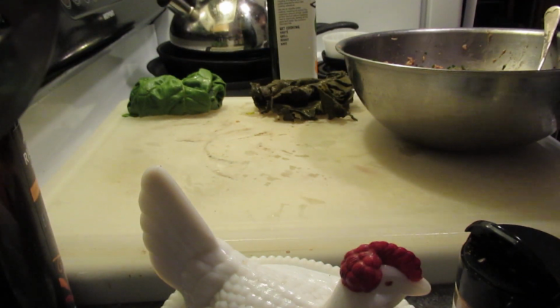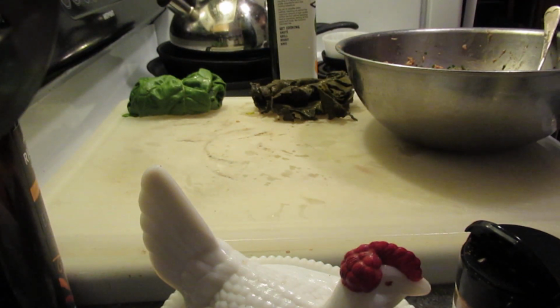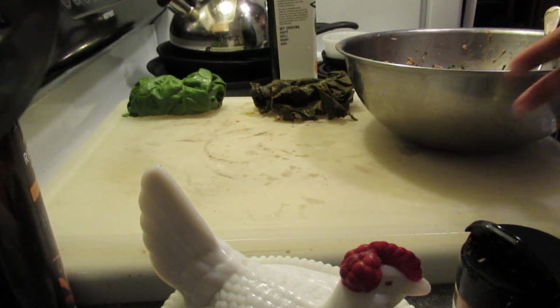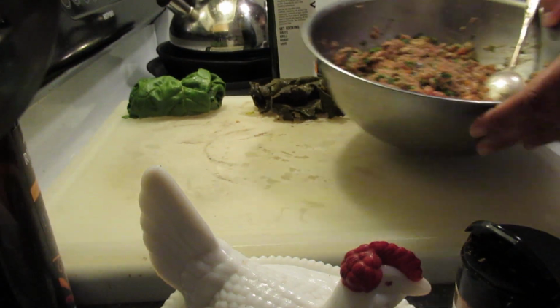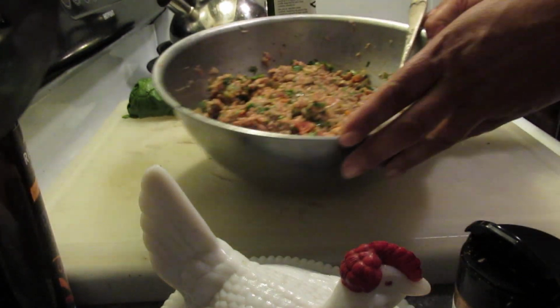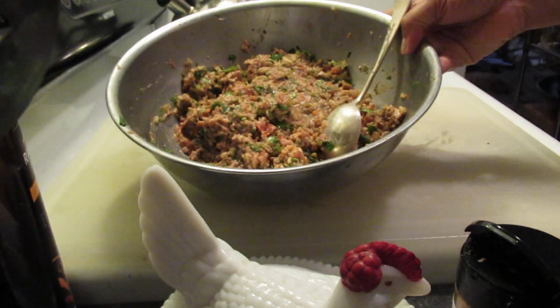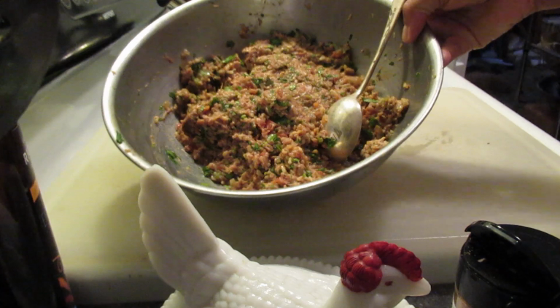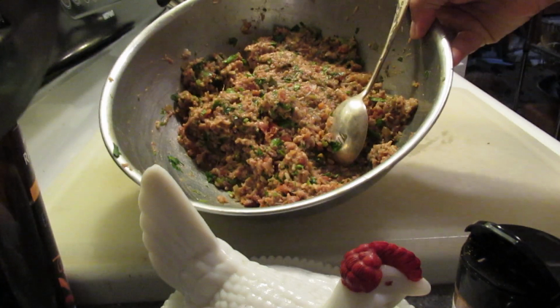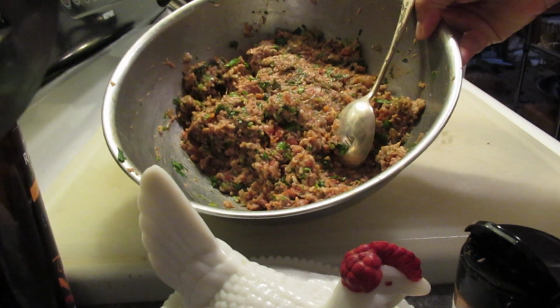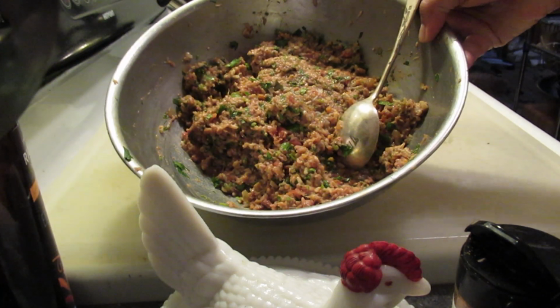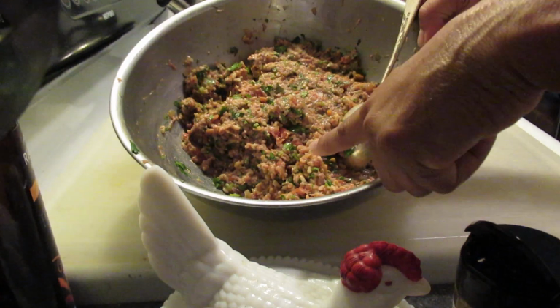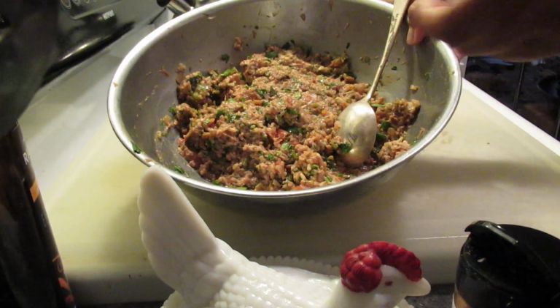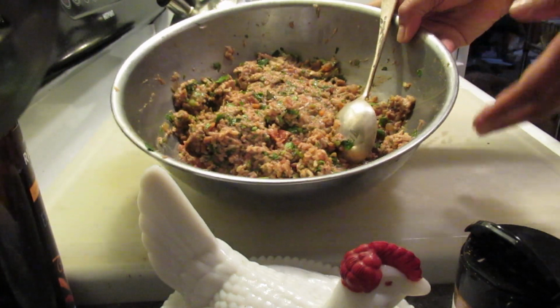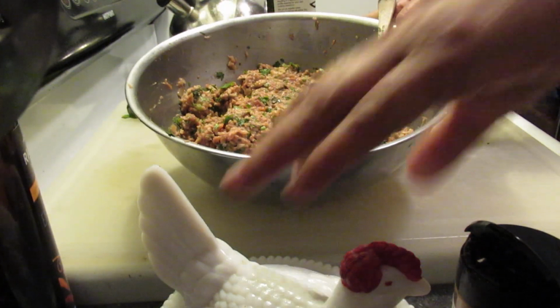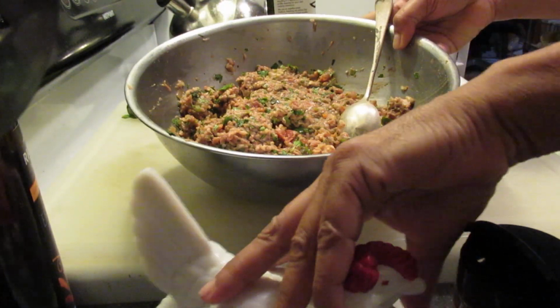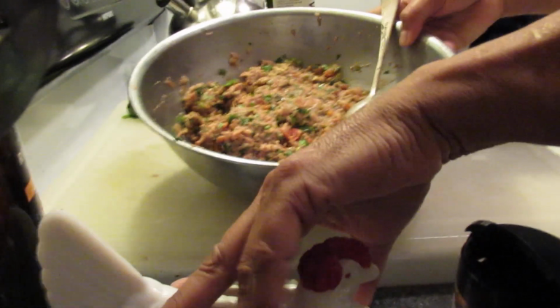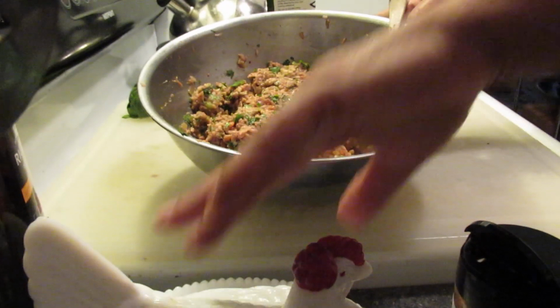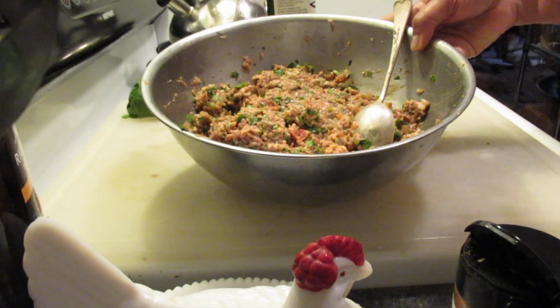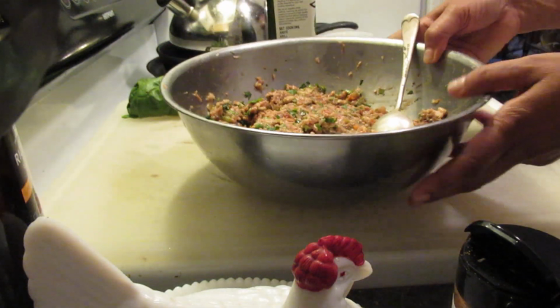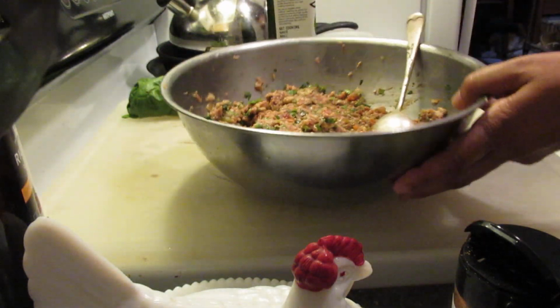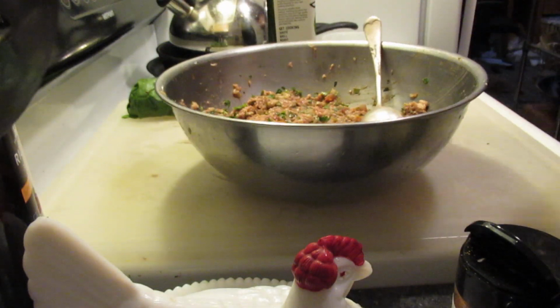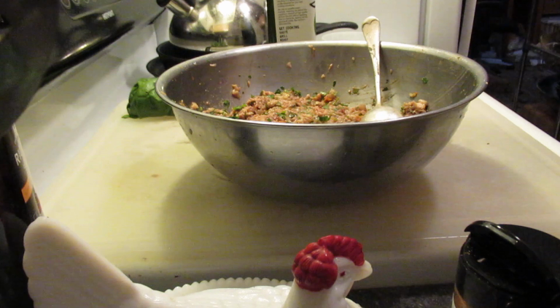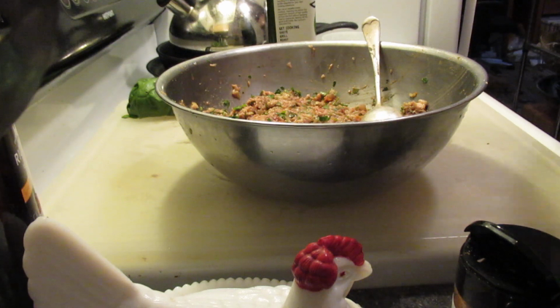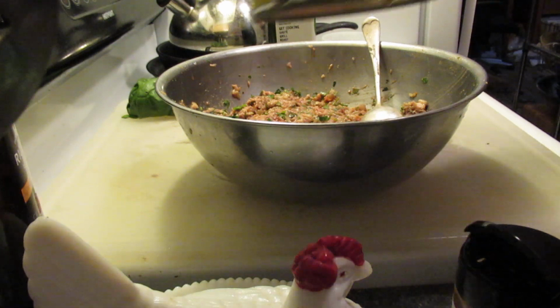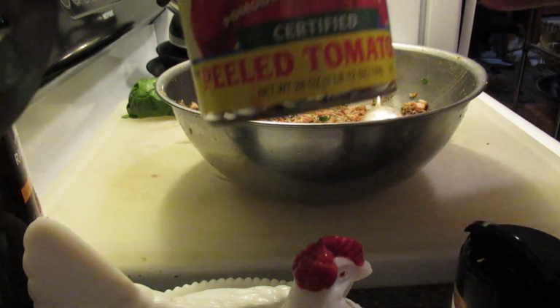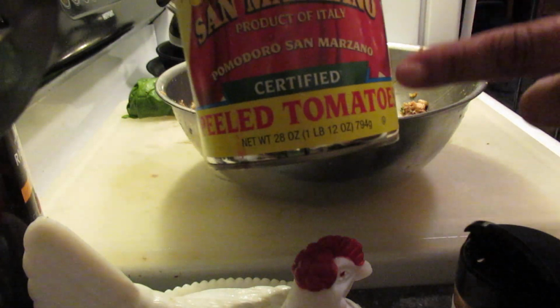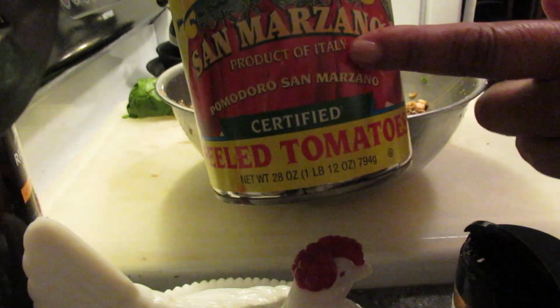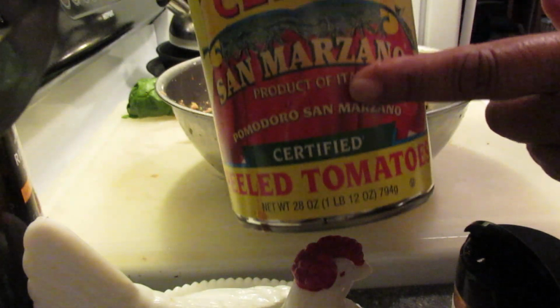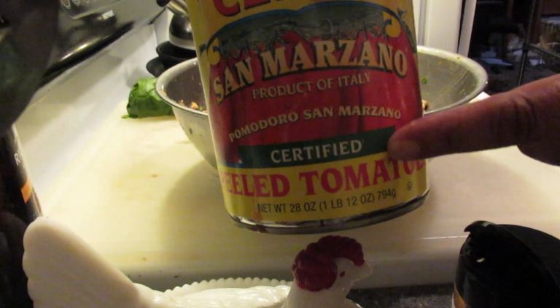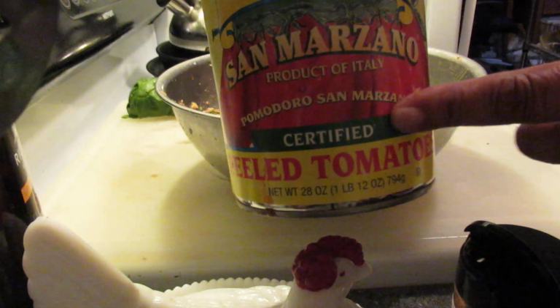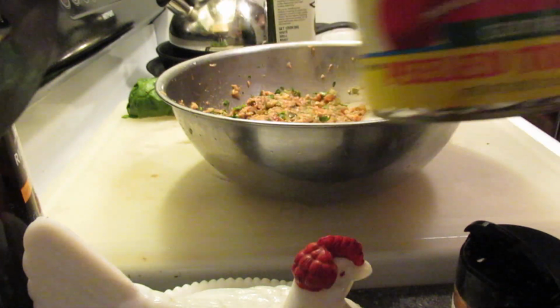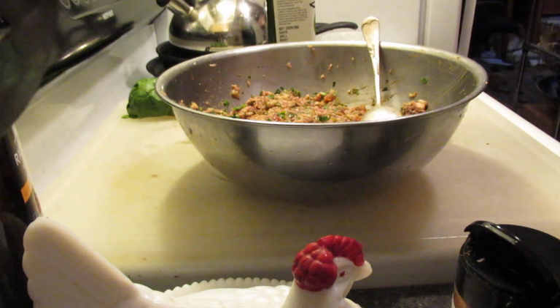I finished adding to my filling. I added a little bit of tomatoes, just a little bit, a few of these tomatoes.